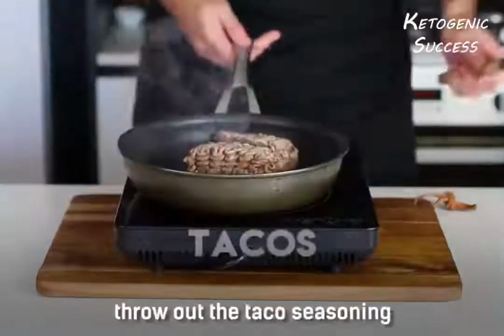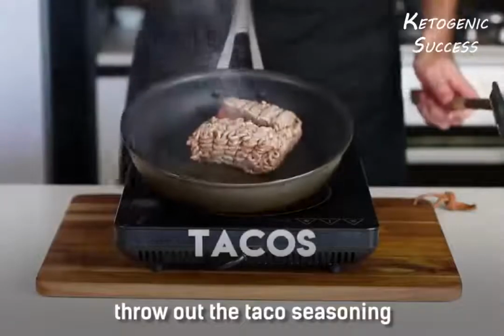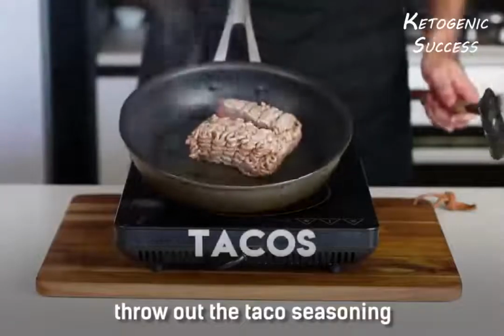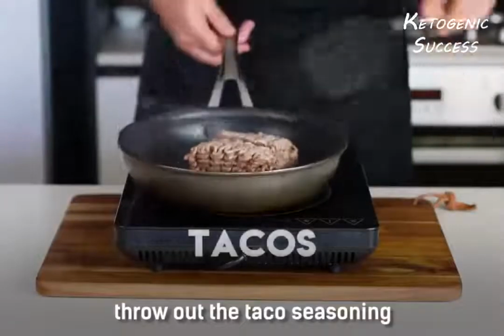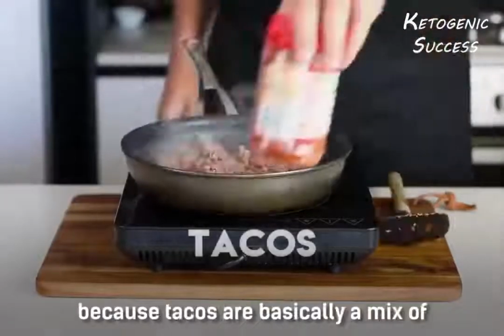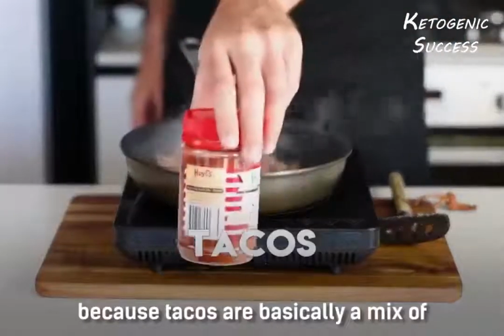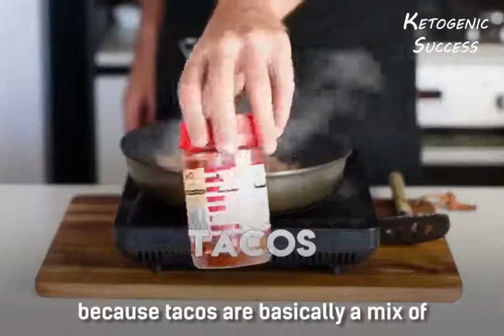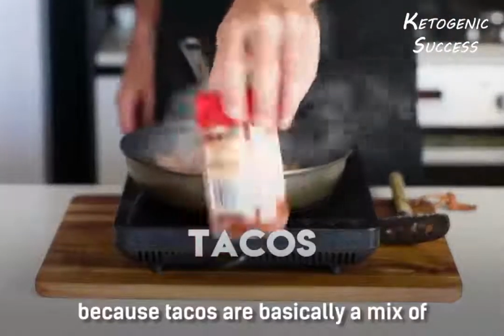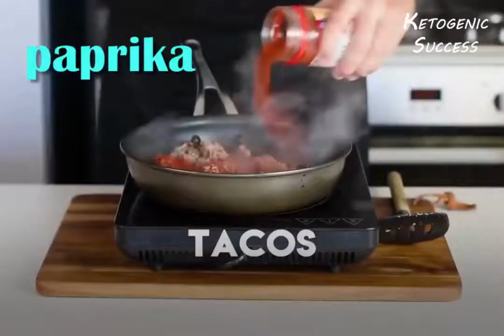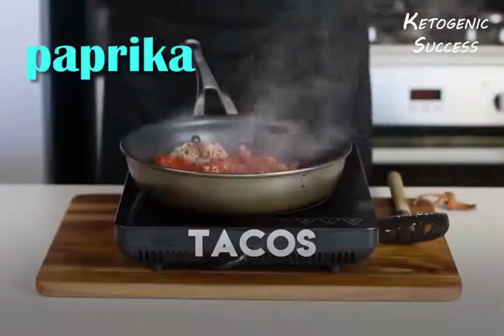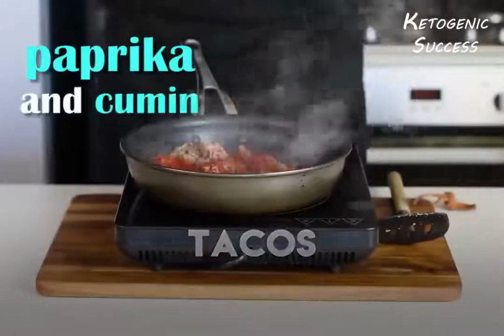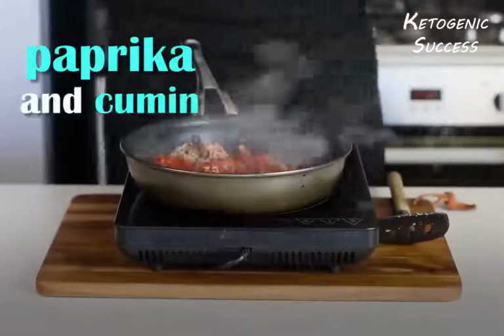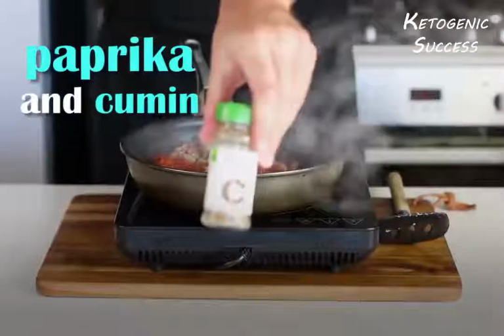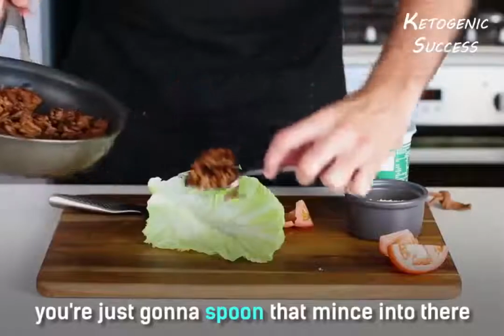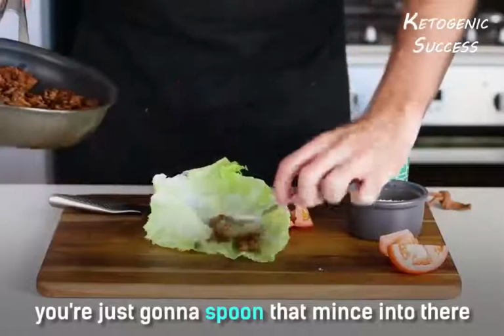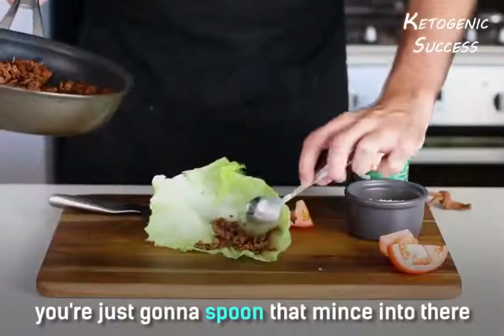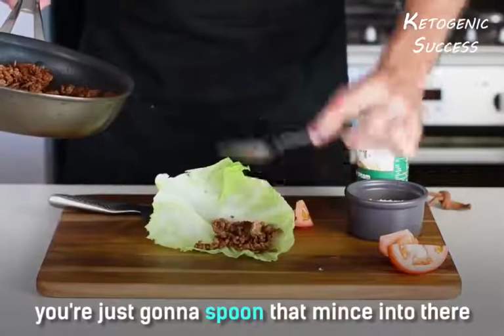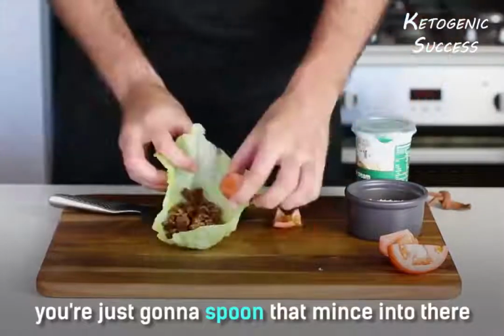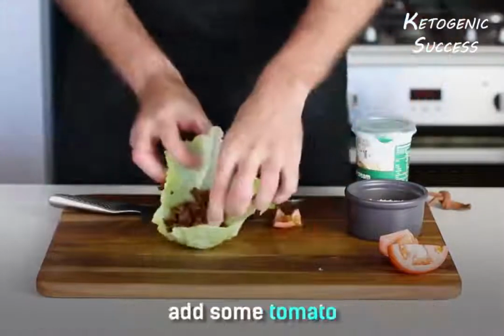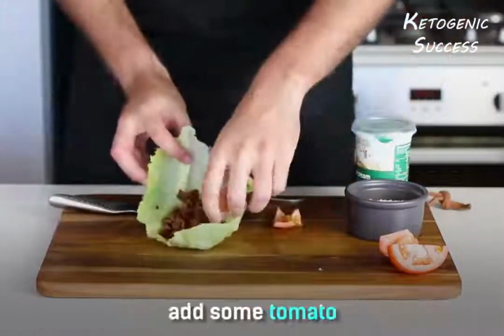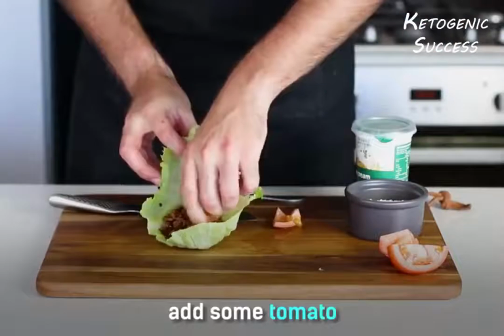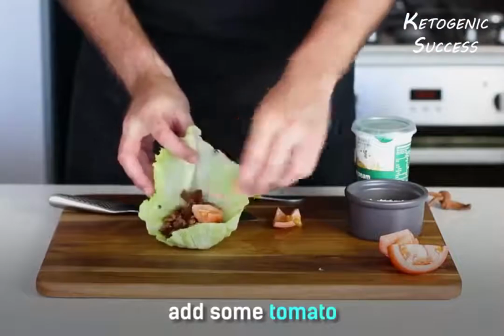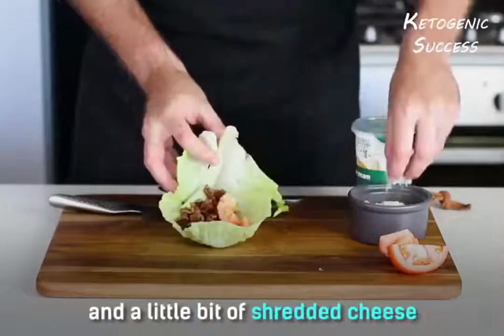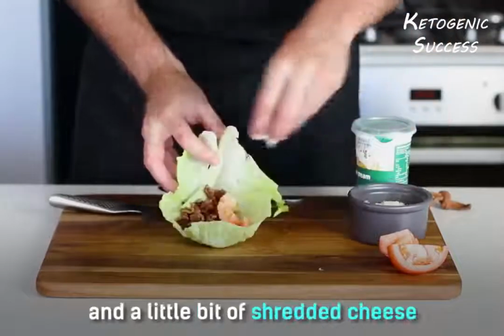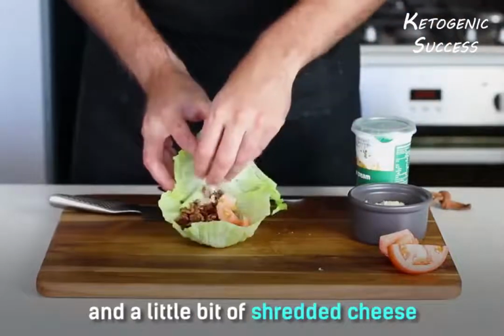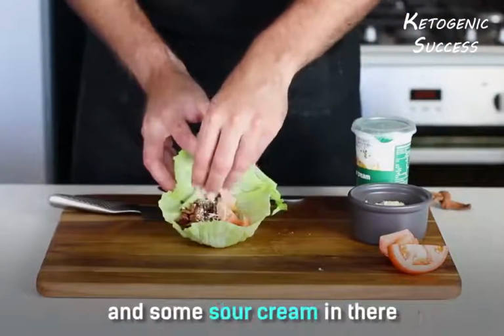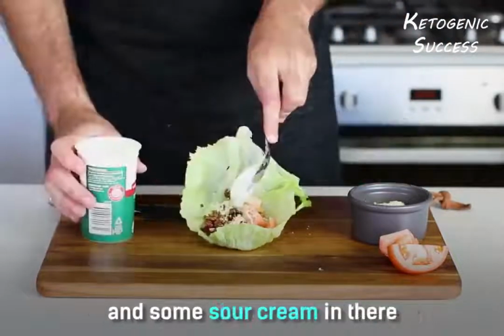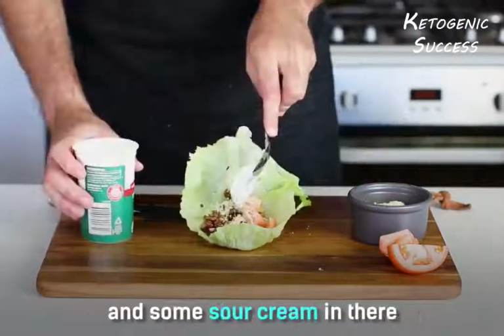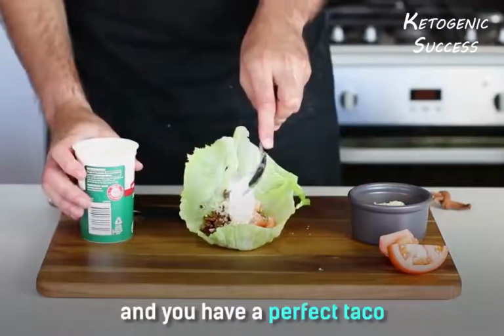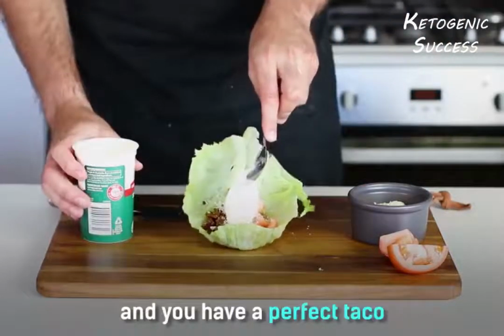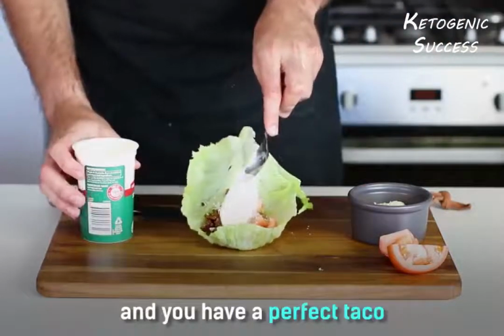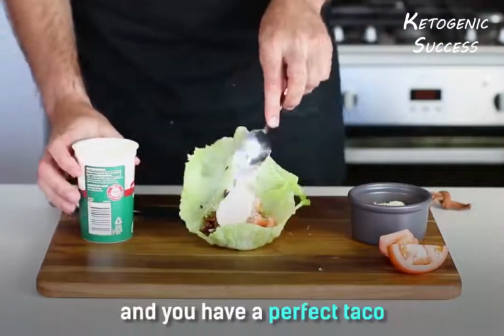Throw out the taco seasoning because tacos are basically a mix of paprika and cumin. Spoon the mince into there, add some tomato and a little bit of shredded cheese and some sour cream, and you have a perfect taco.